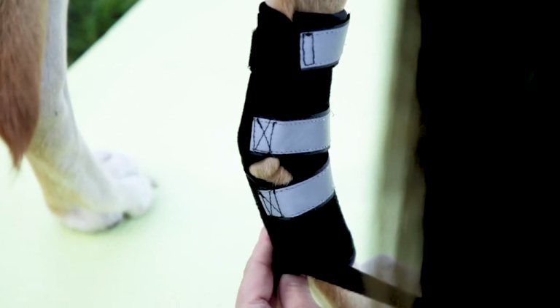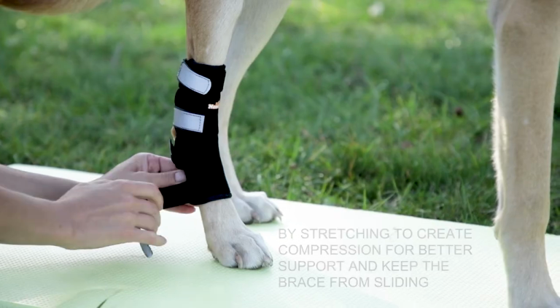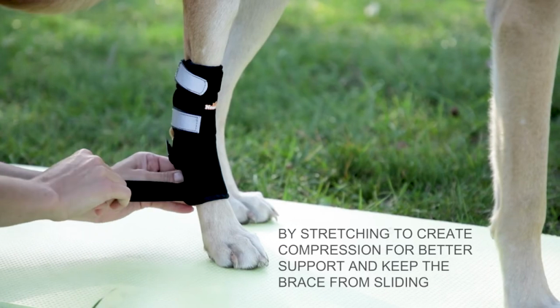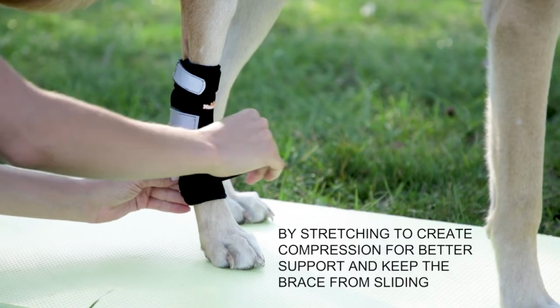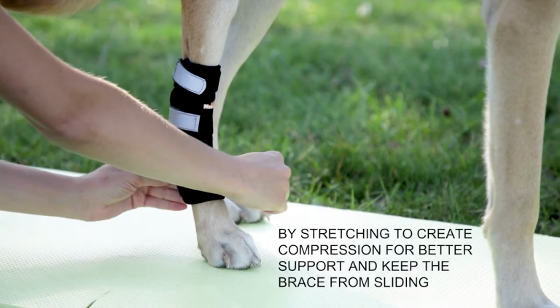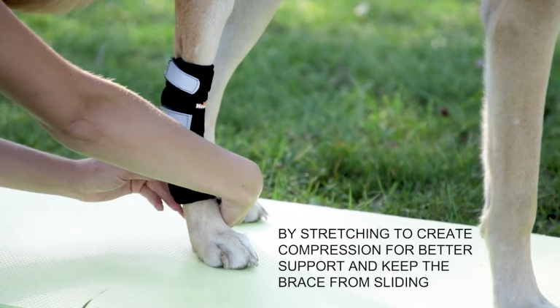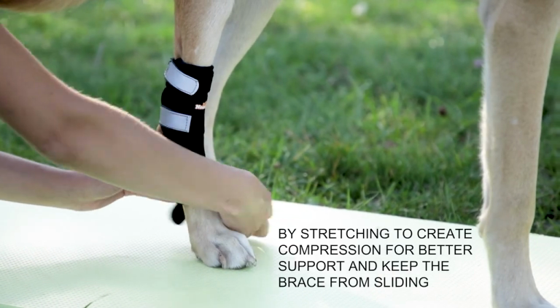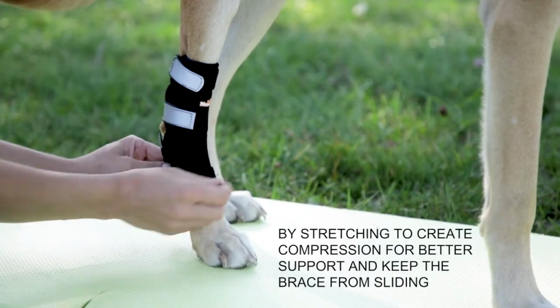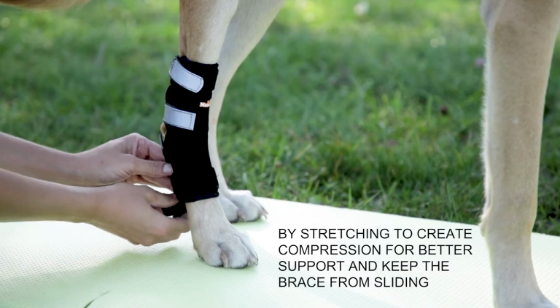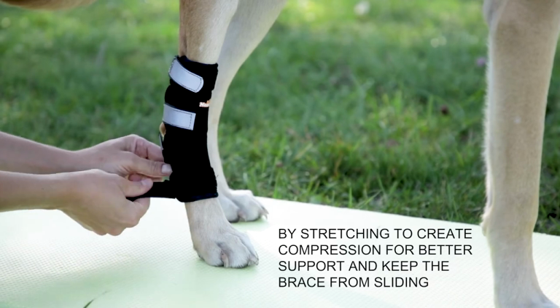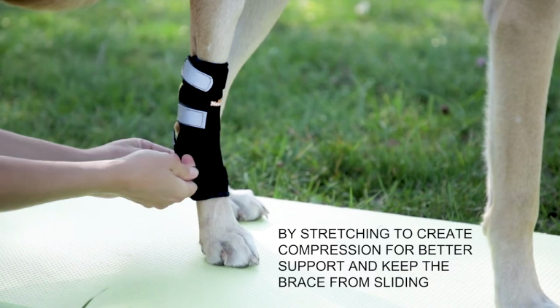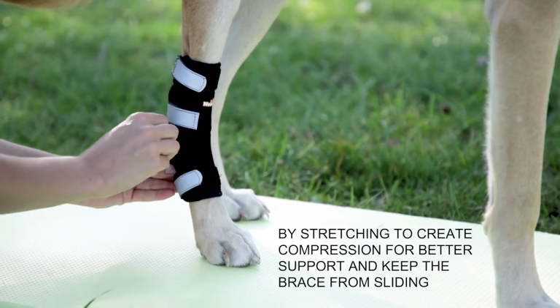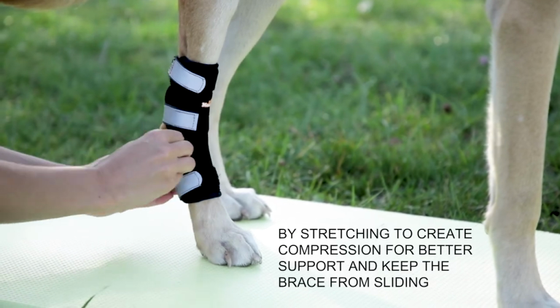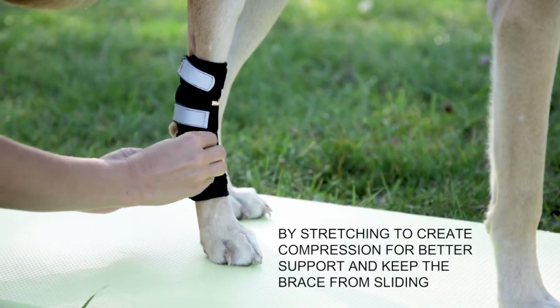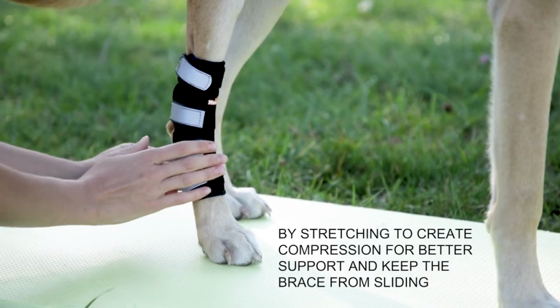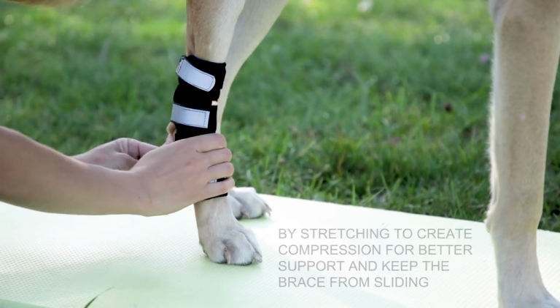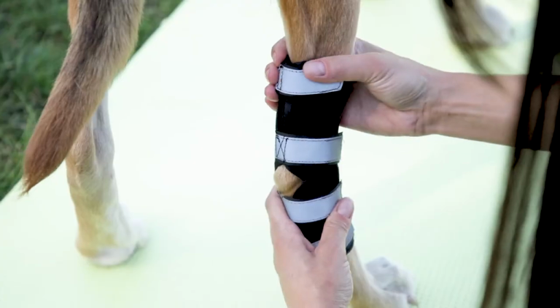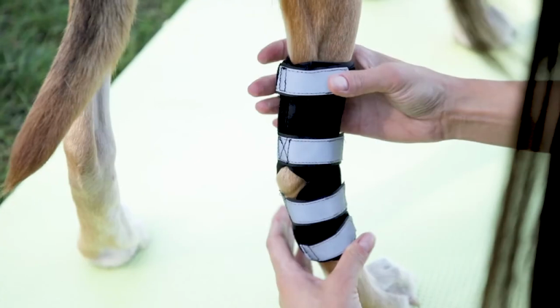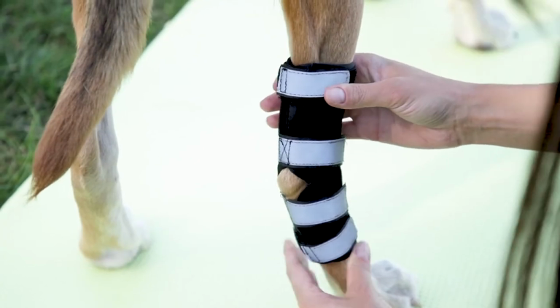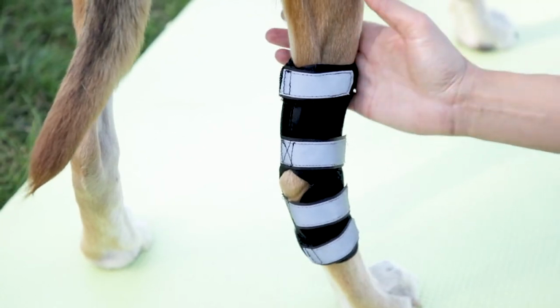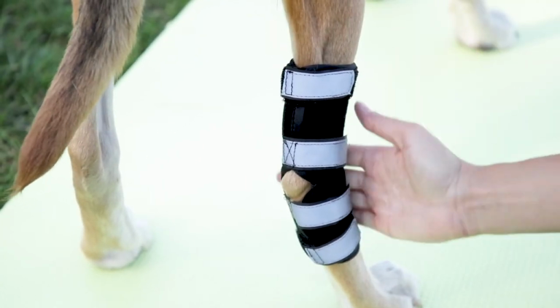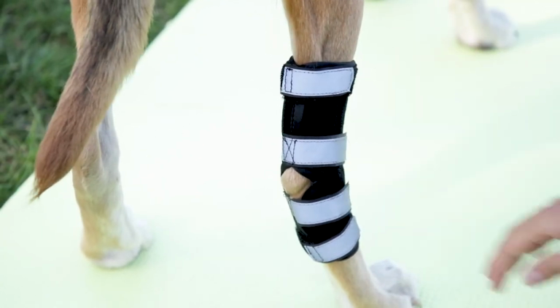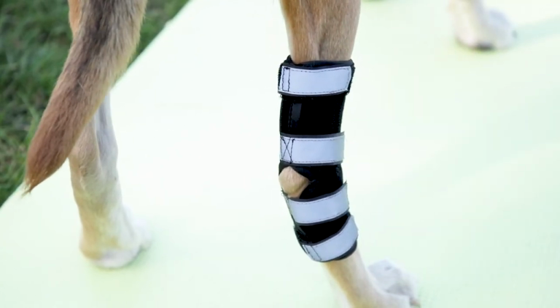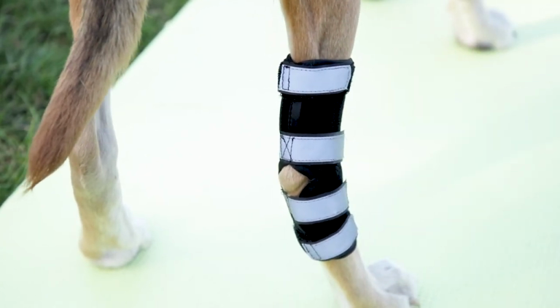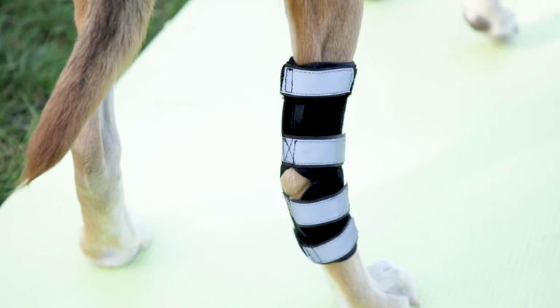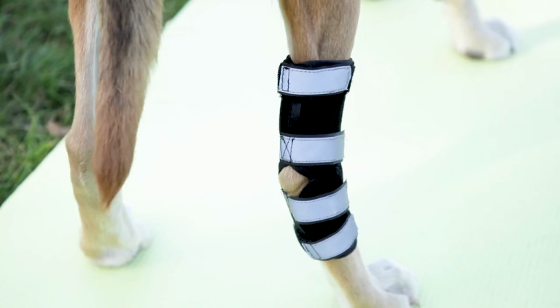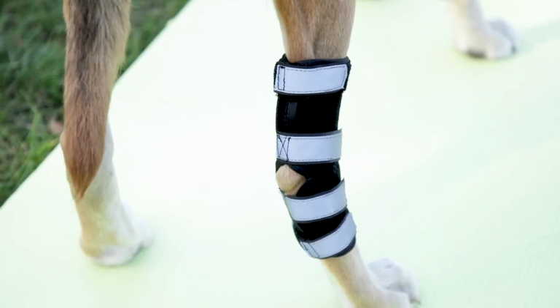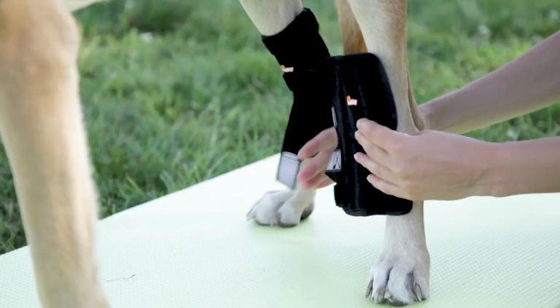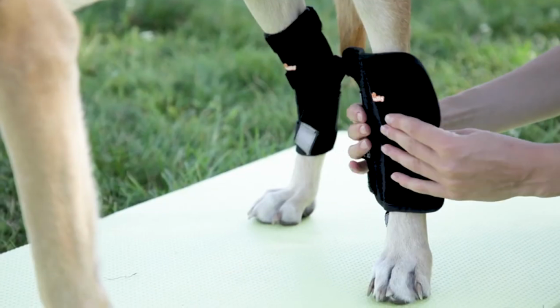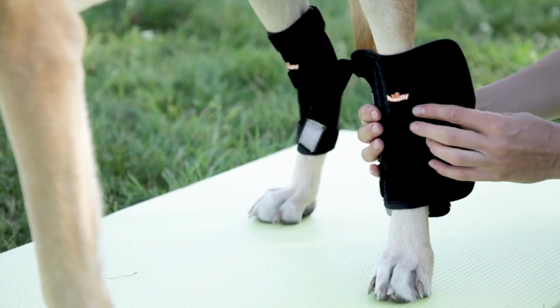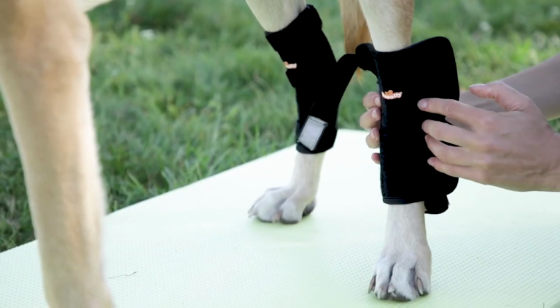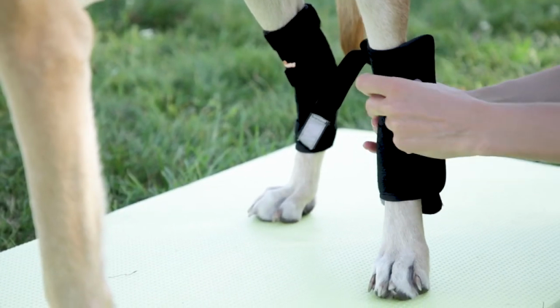Then stretch and fasten the bottom two straps. Make sure the reflective straps are on the outside of the leg. Adjust the brace as needed, and do the same for the left leg.